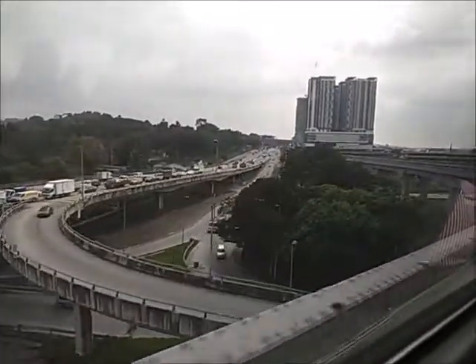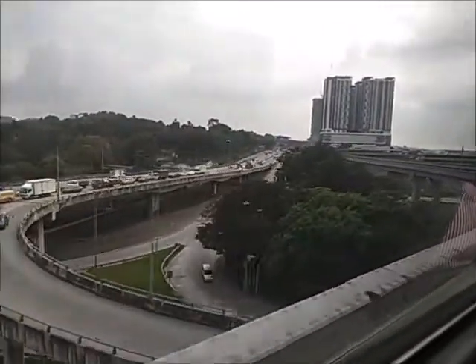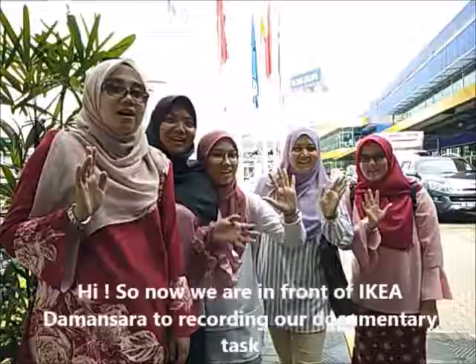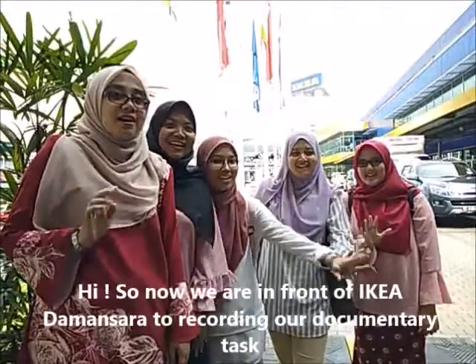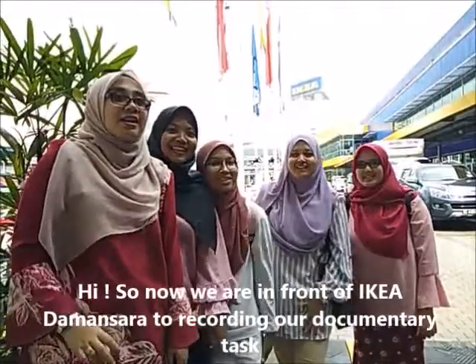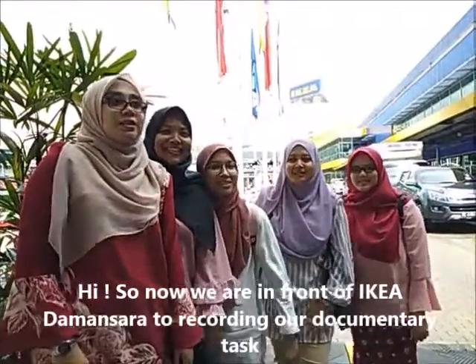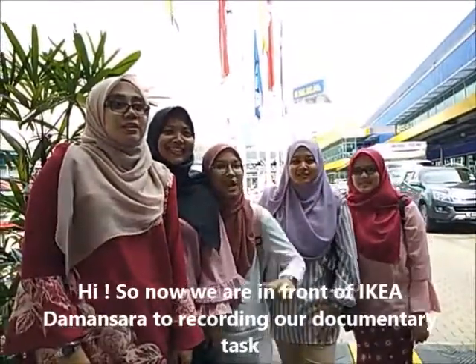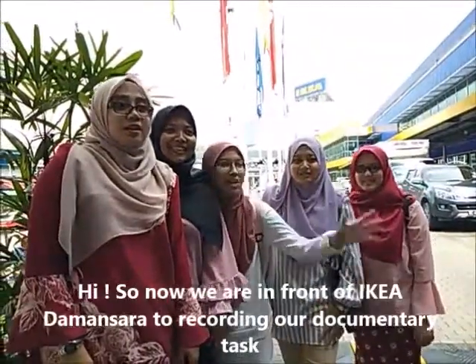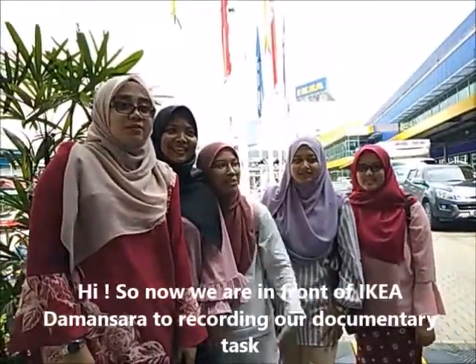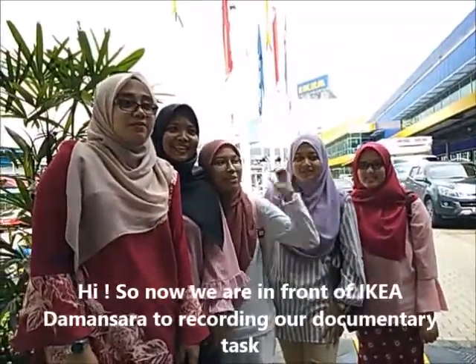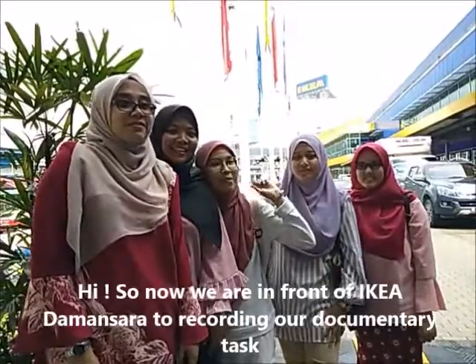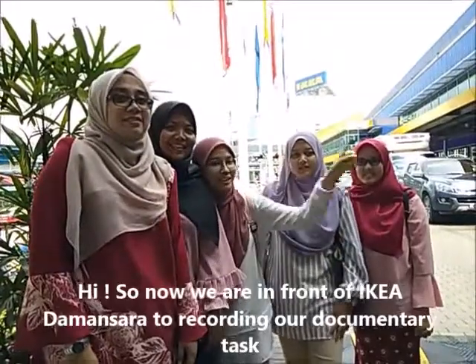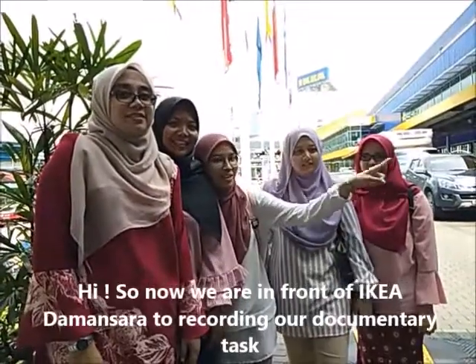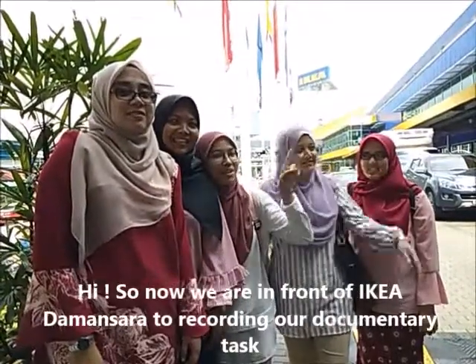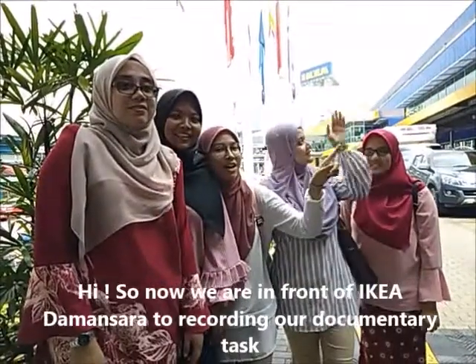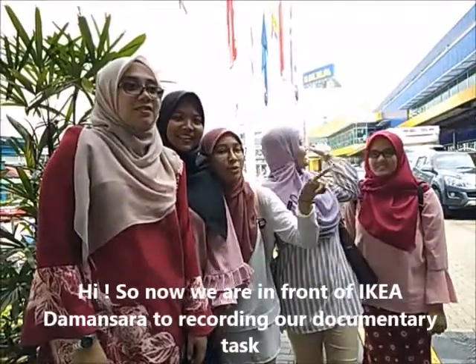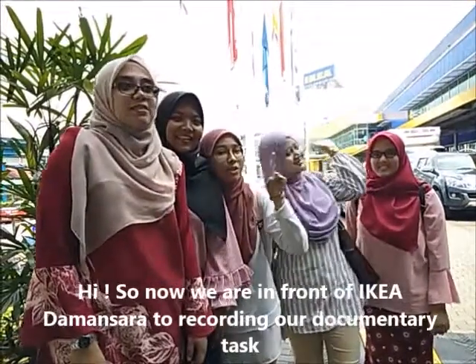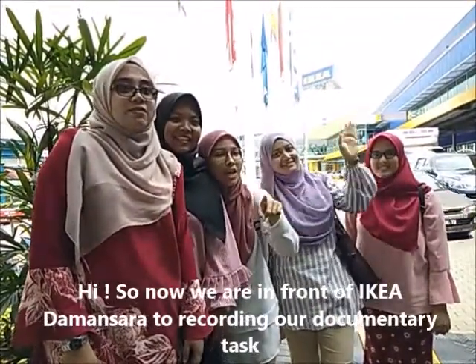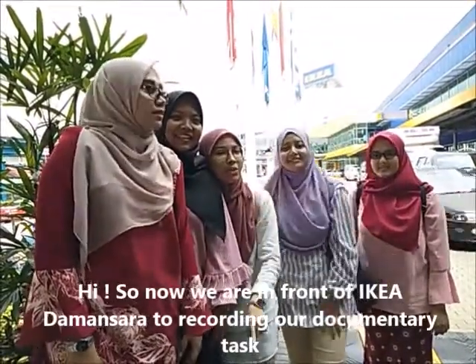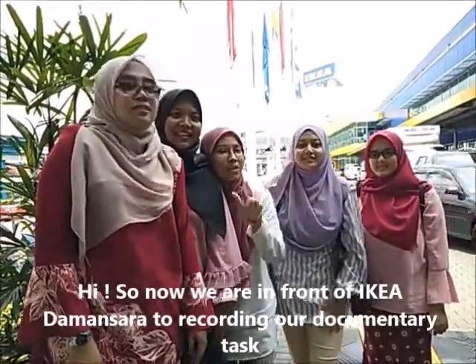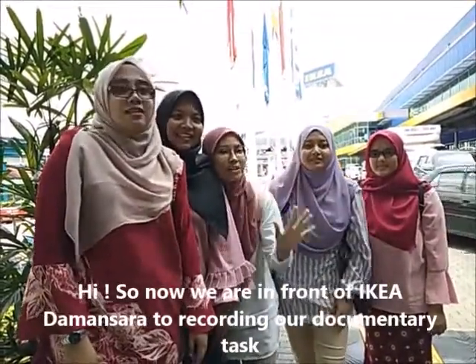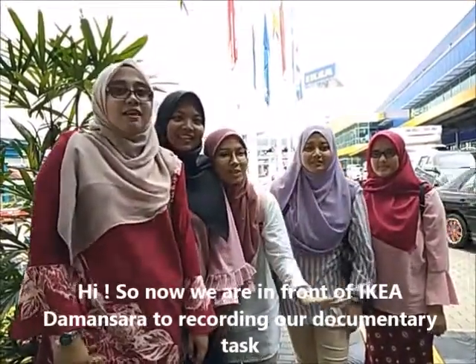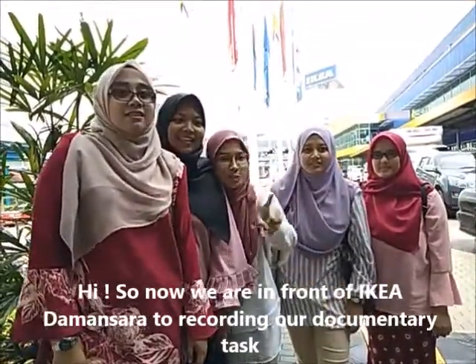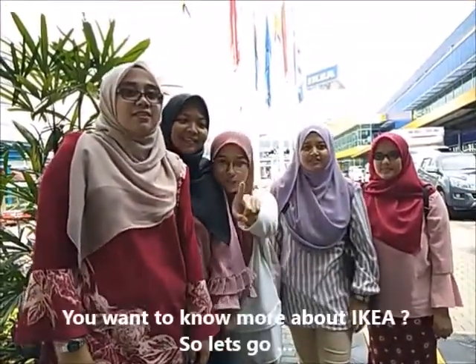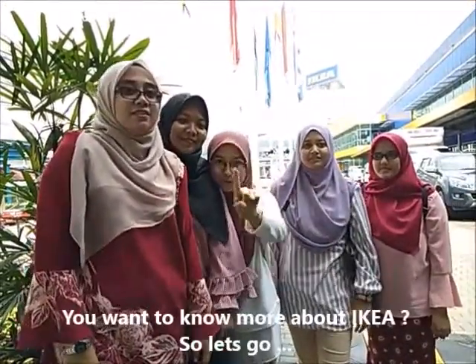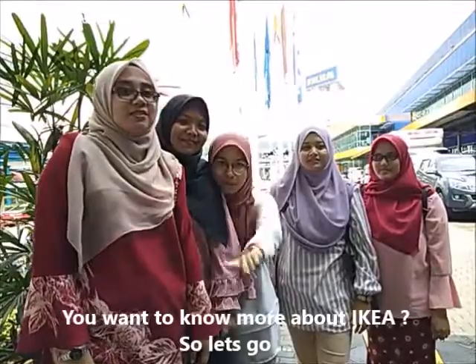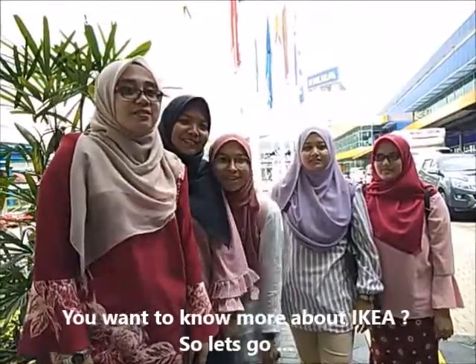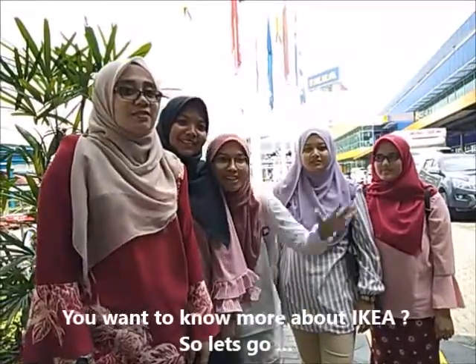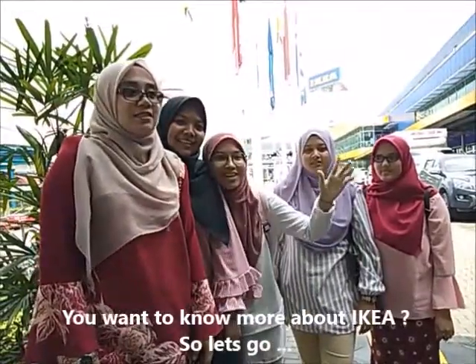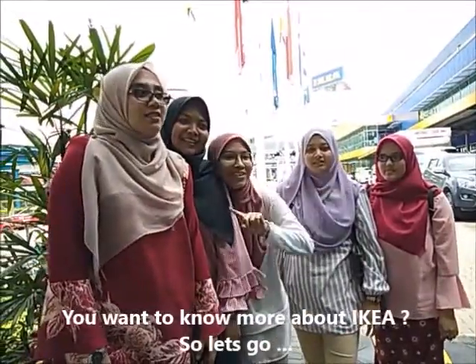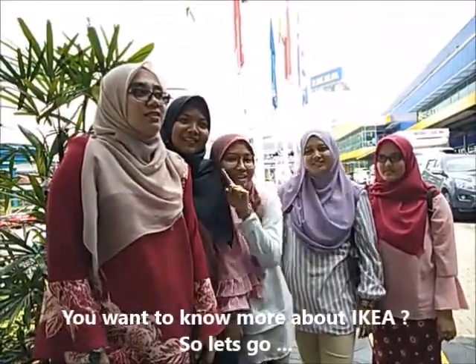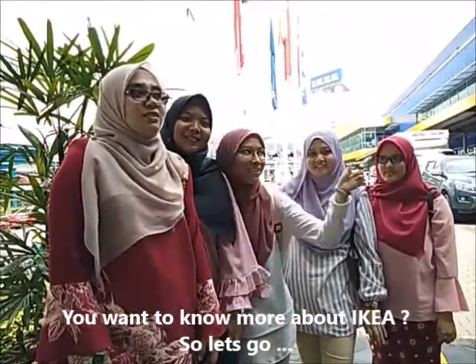So now we are in front of IKEA Damansara. We want to know more about IKEA, so let's go!